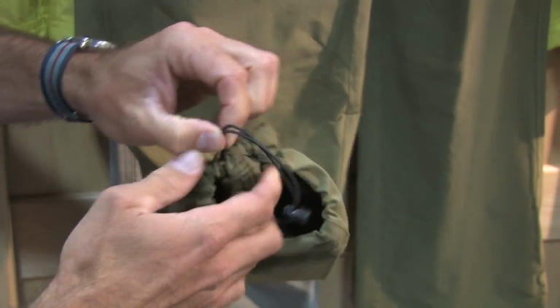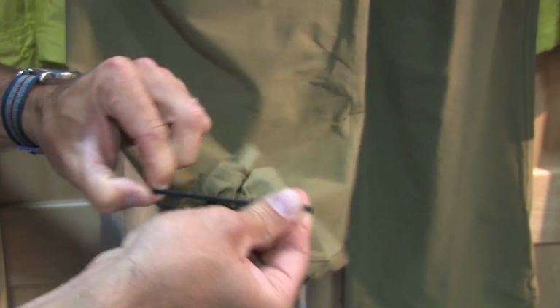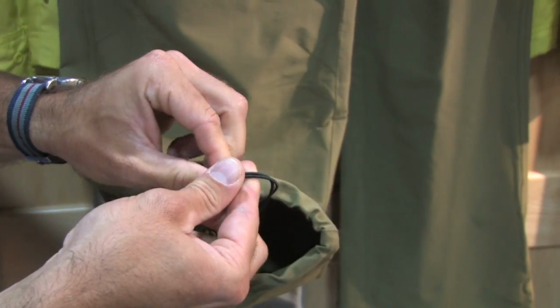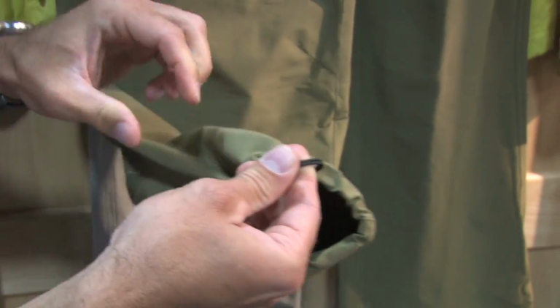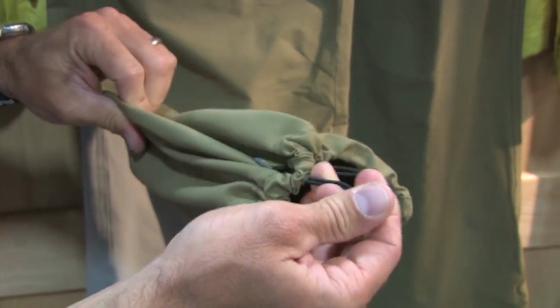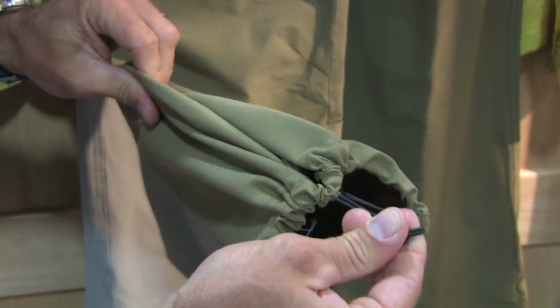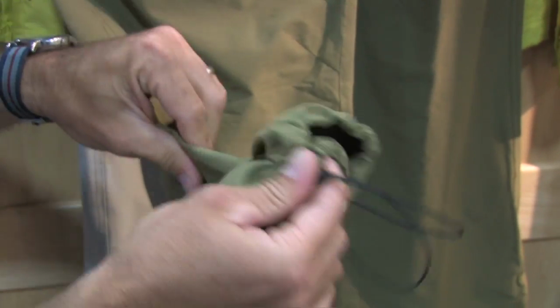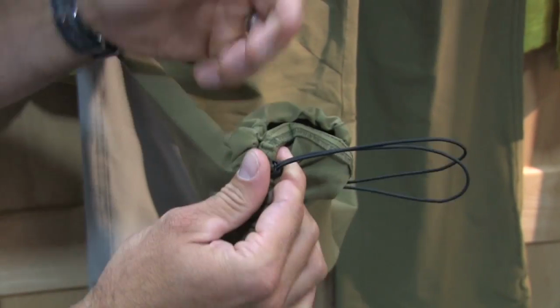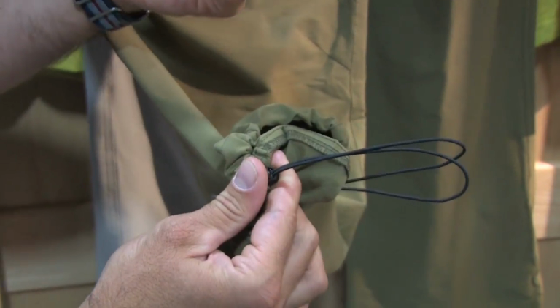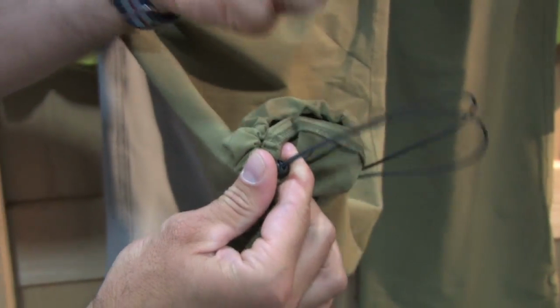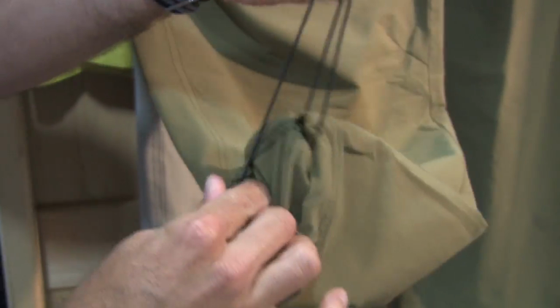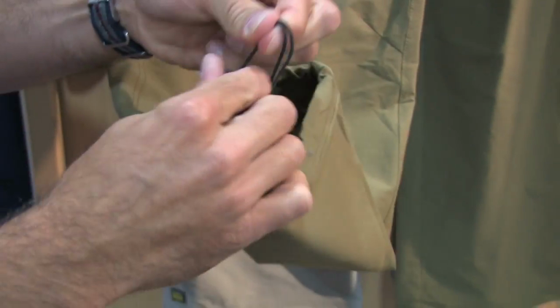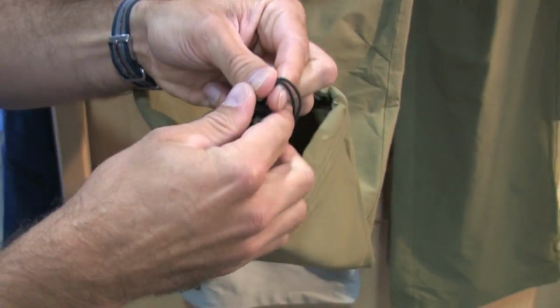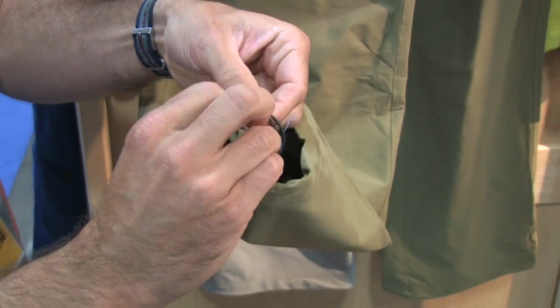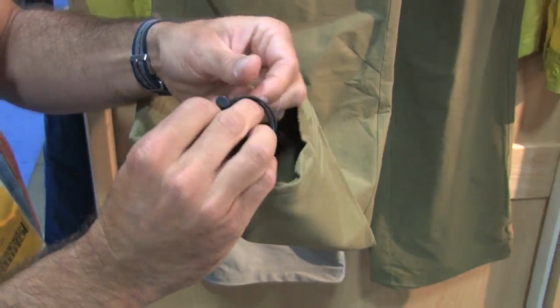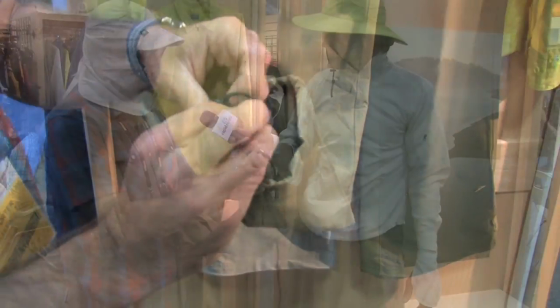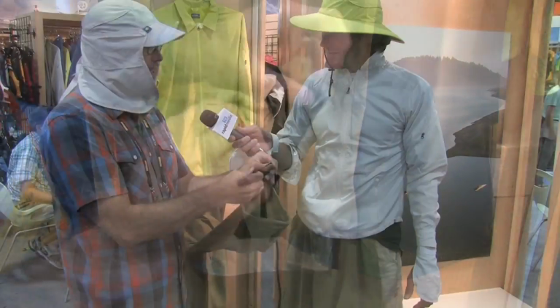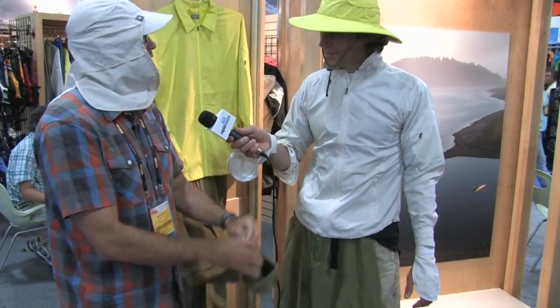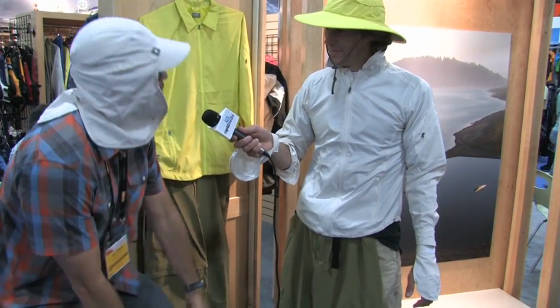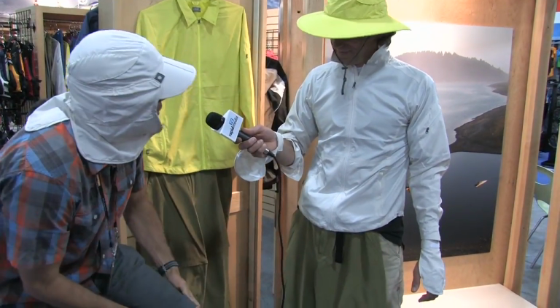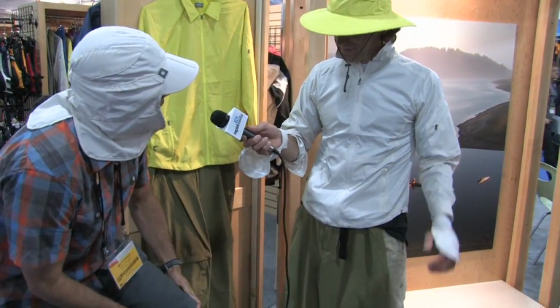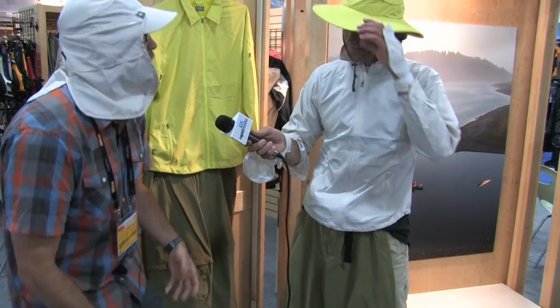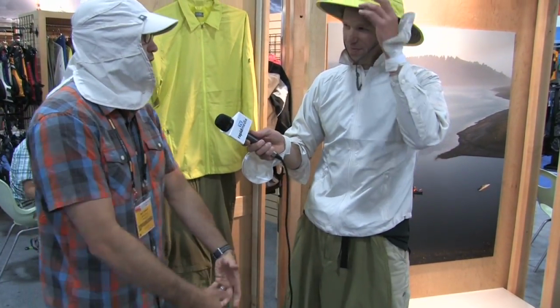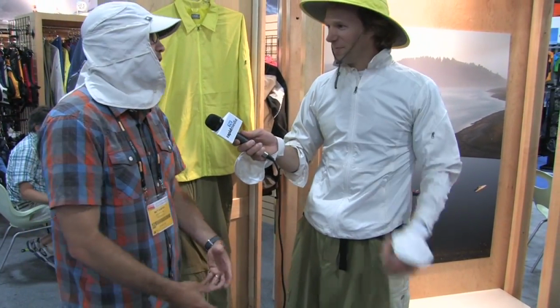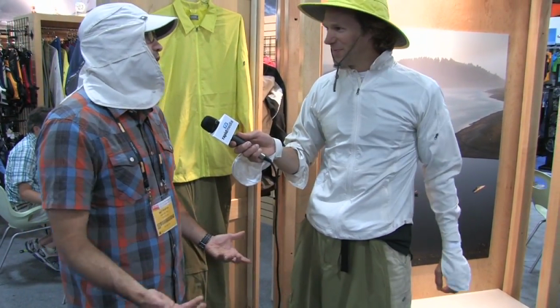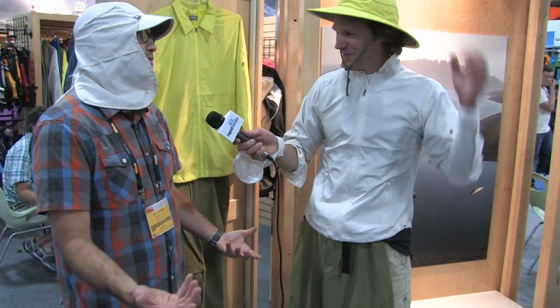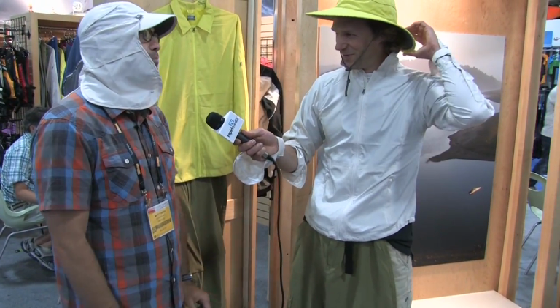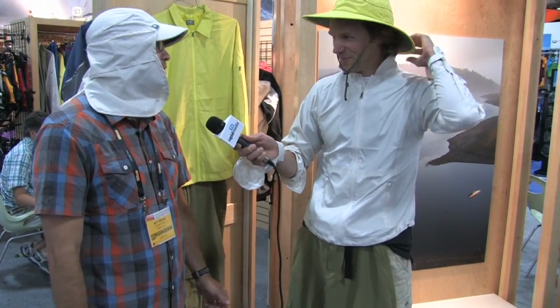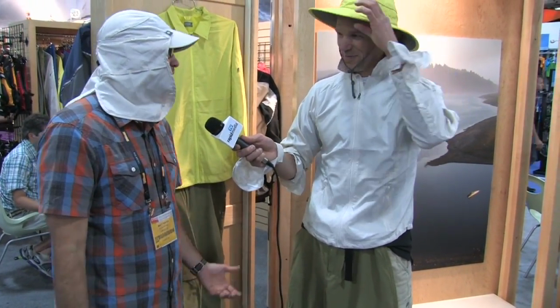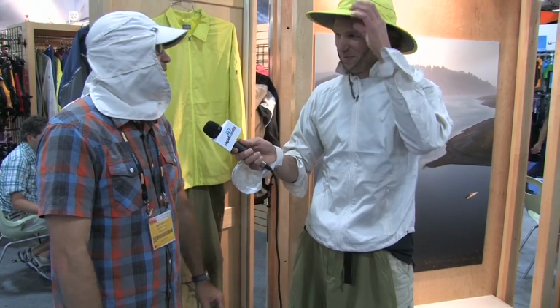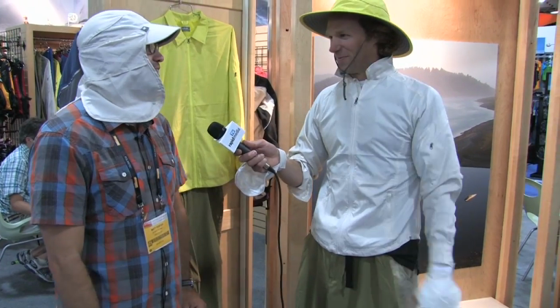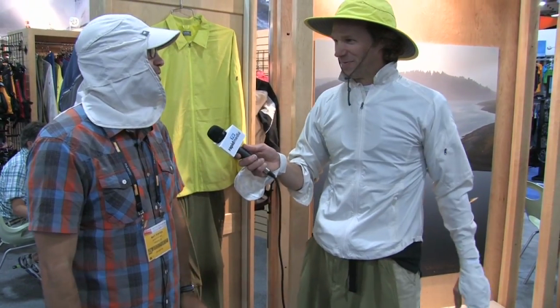On the cuff, it looks like a normal cuff, but it actually has a bungee cord in it so that you can tighten it up to your knees, or you can close it off so you don't have bugs getting in there.